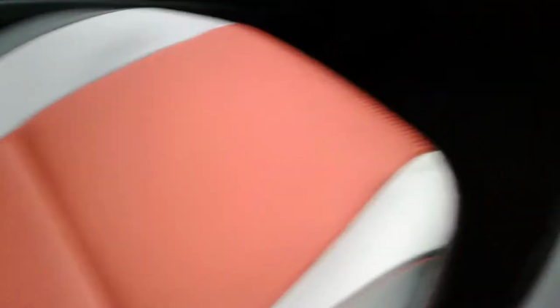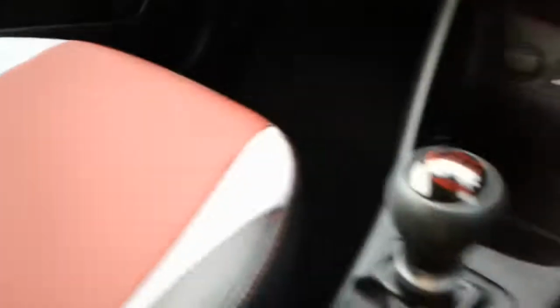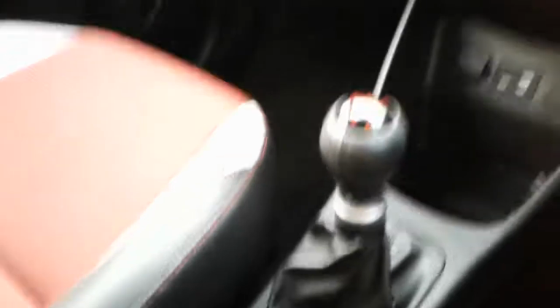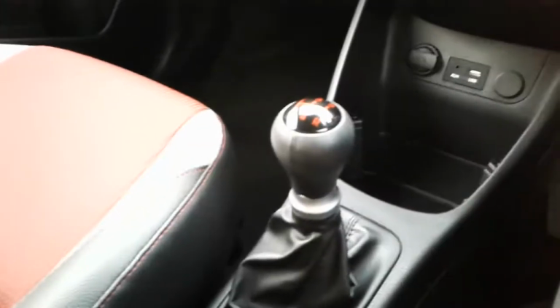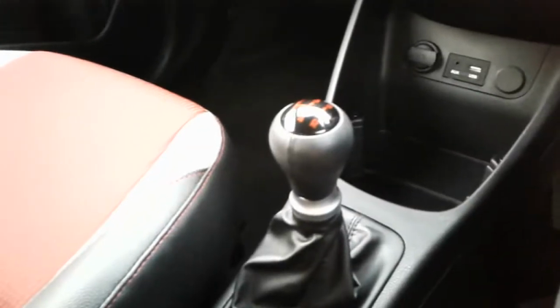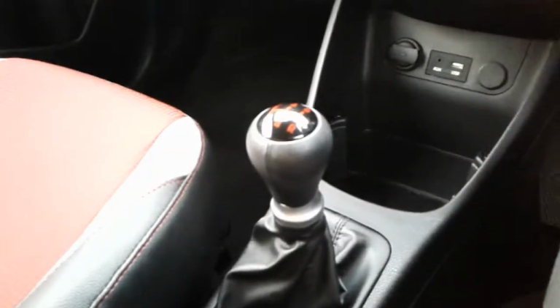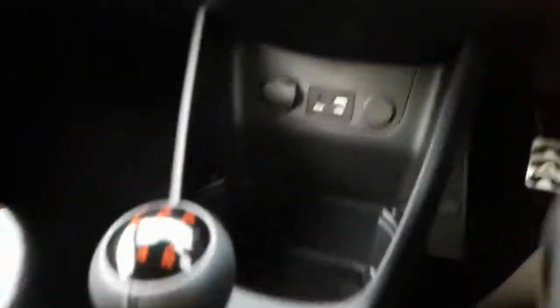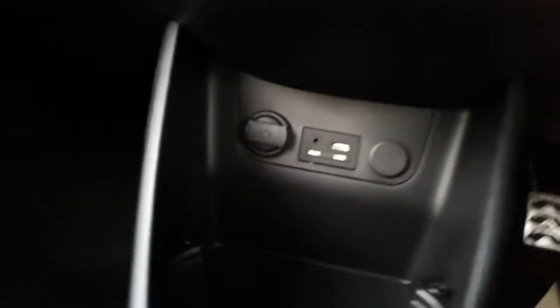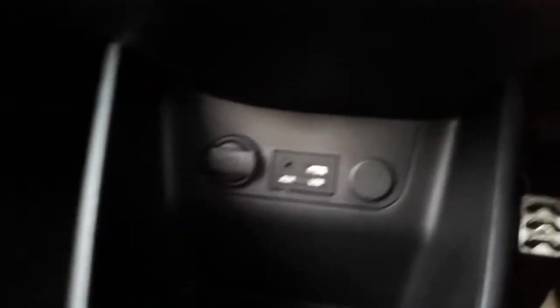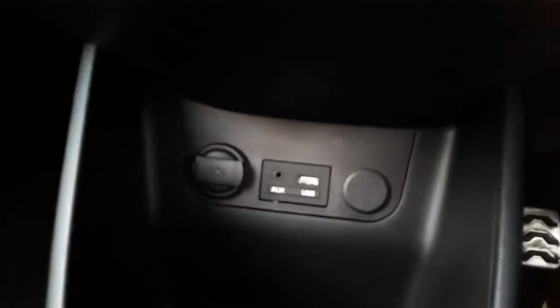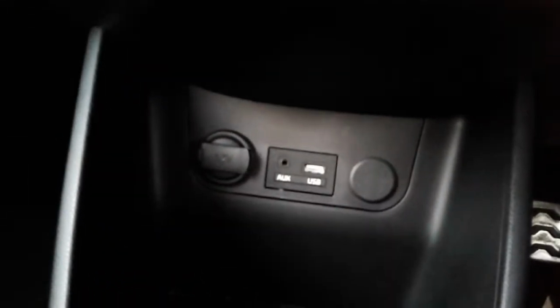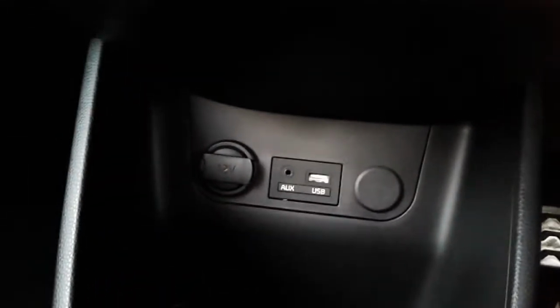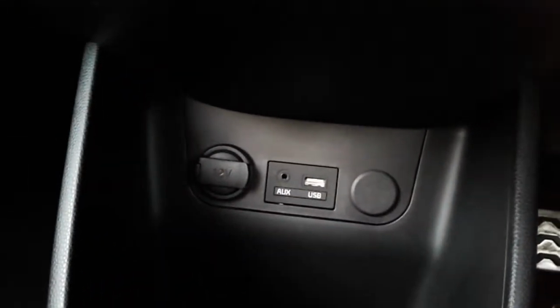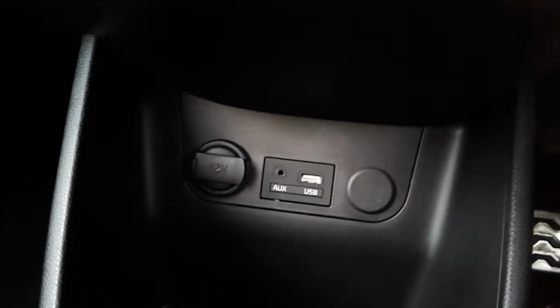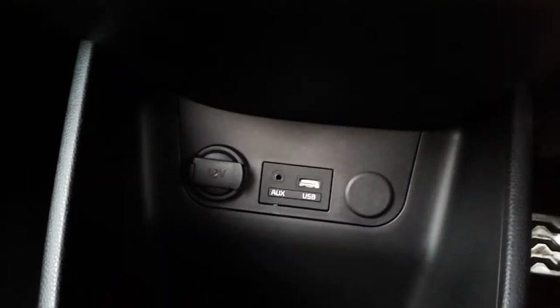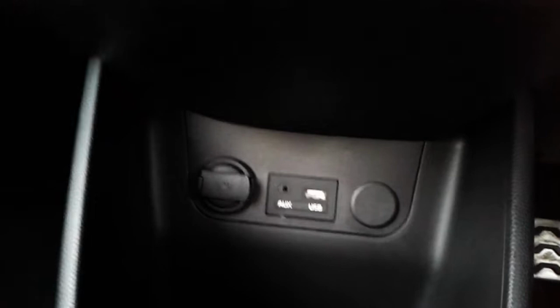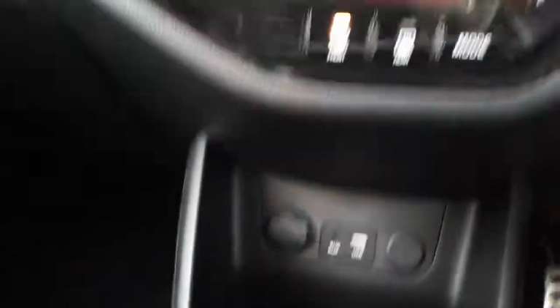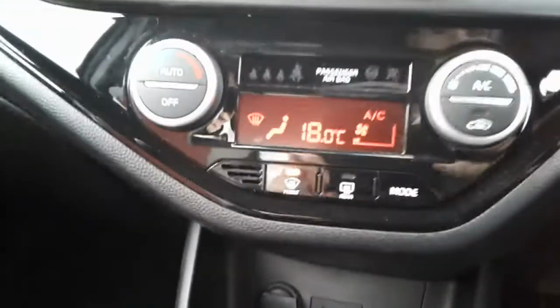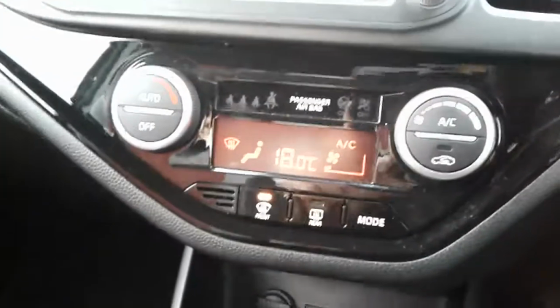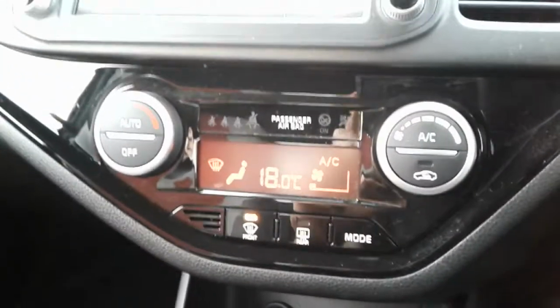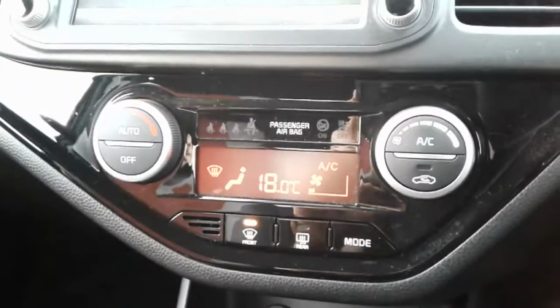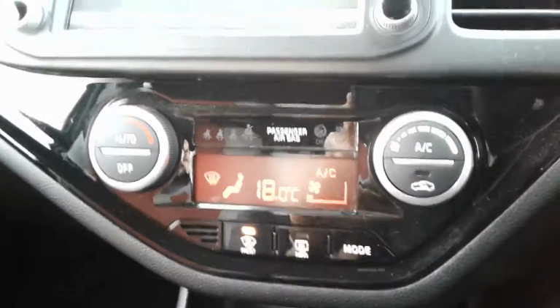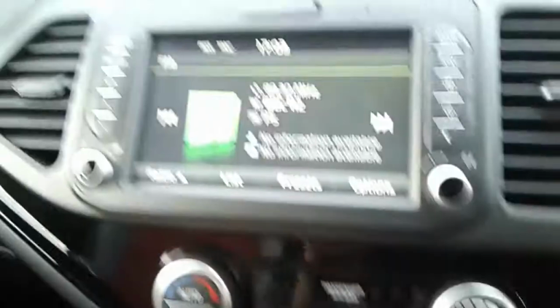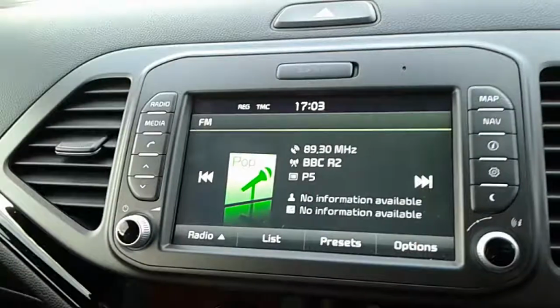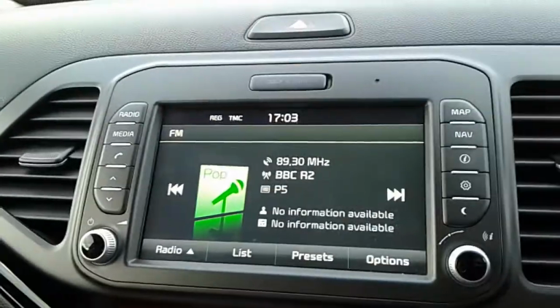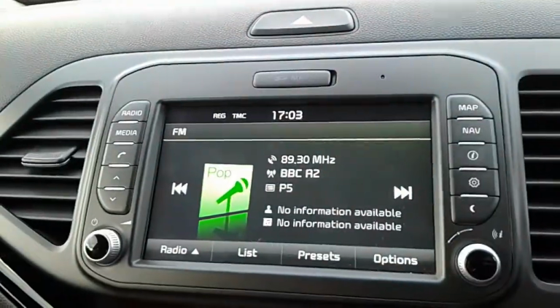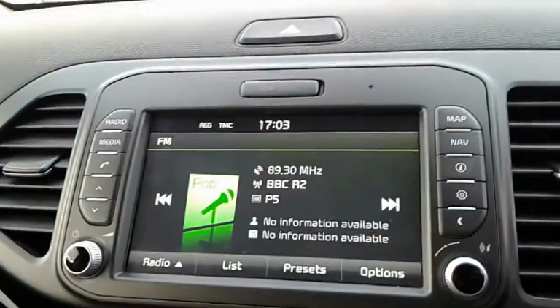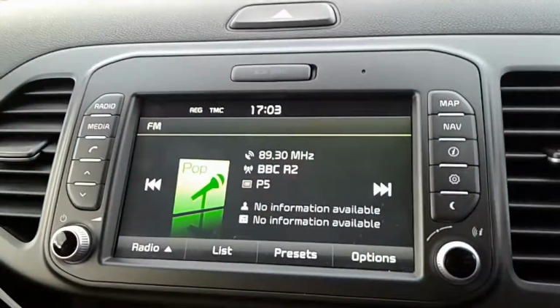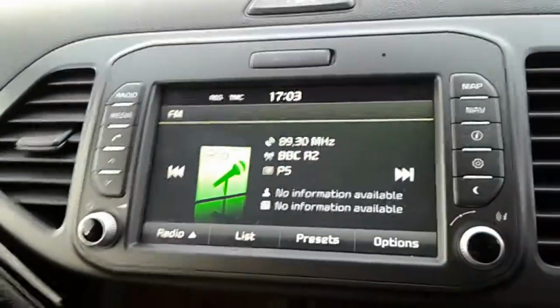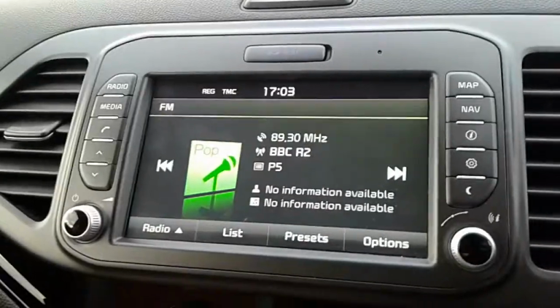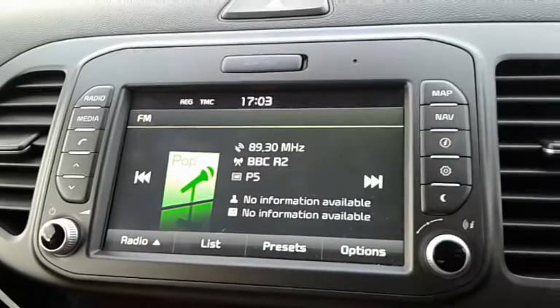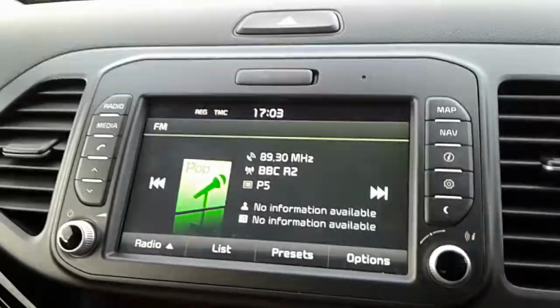Towards the centre you've got a five speed manual gearbox, USB and auxiliary input for external devices, controls for your air conditioning, and a central screen displaying your radio, also operated via touchscreen.